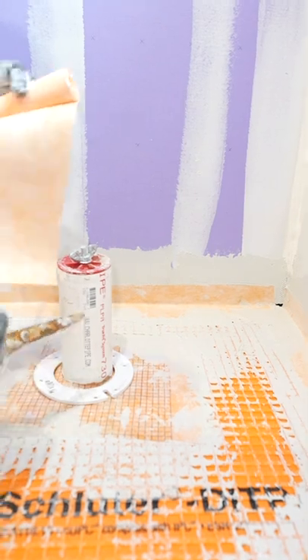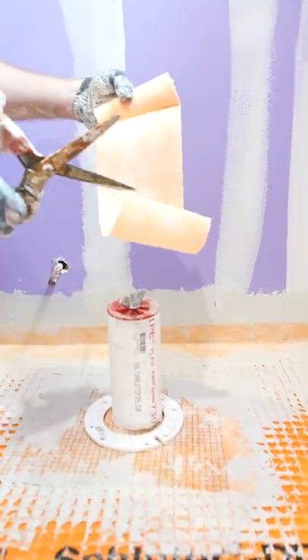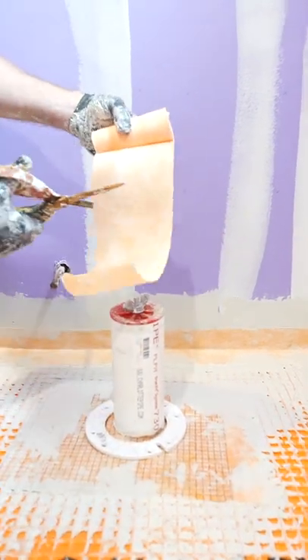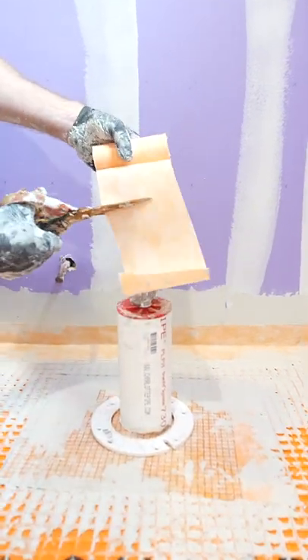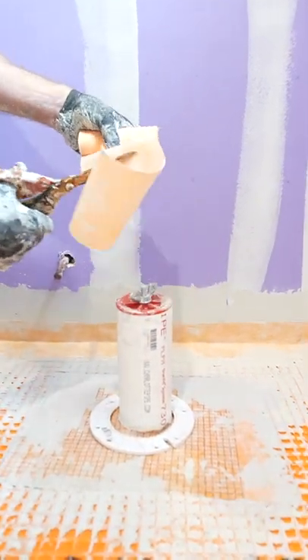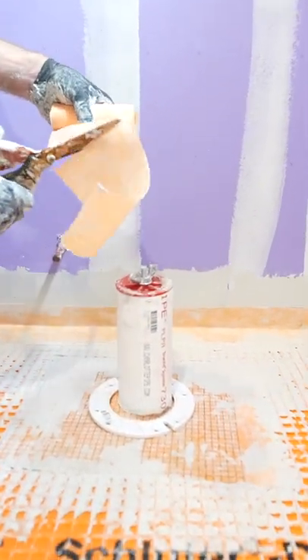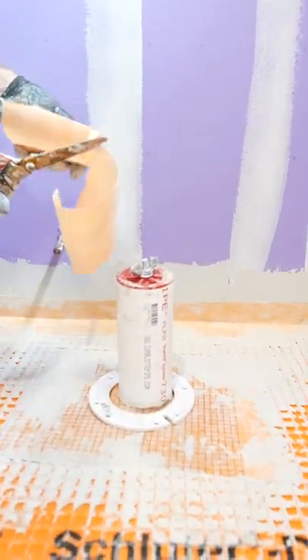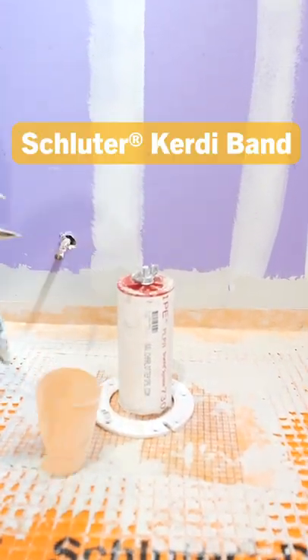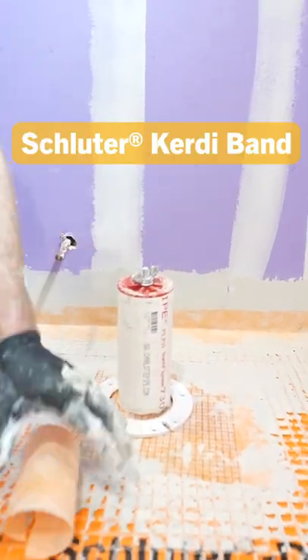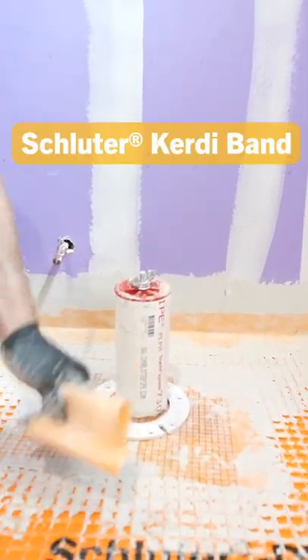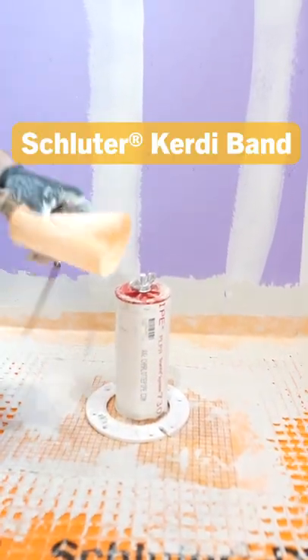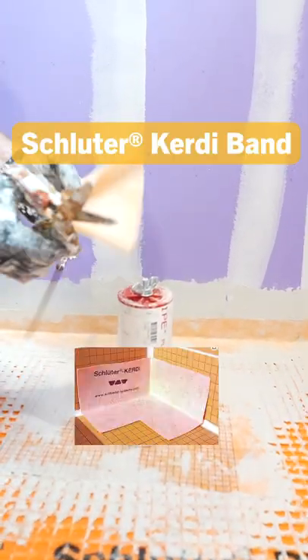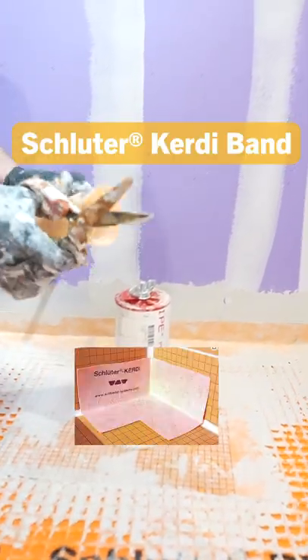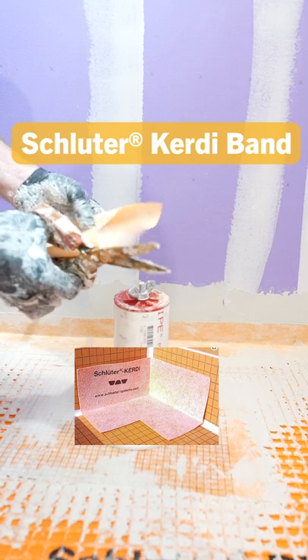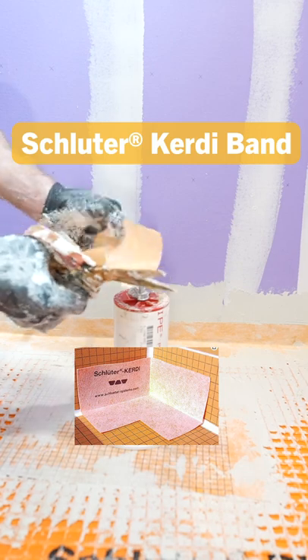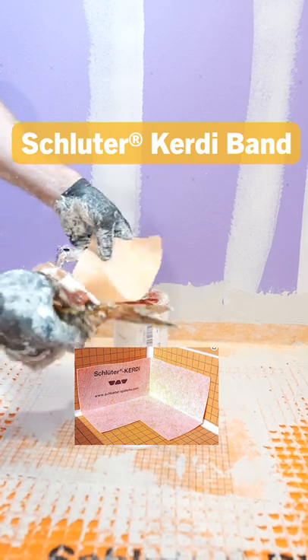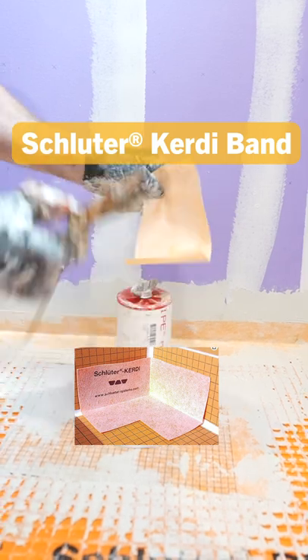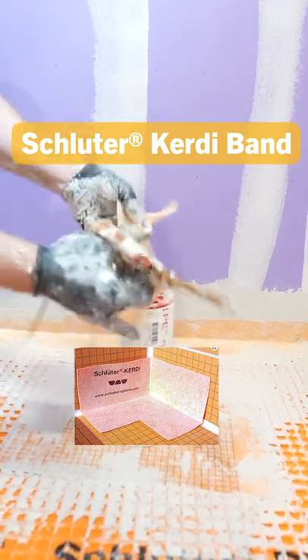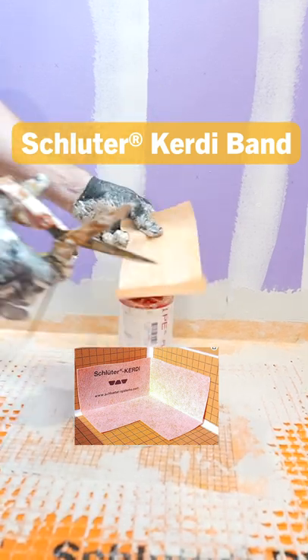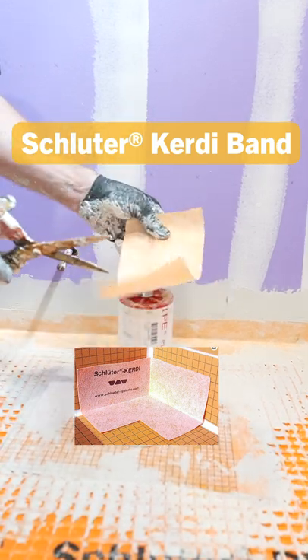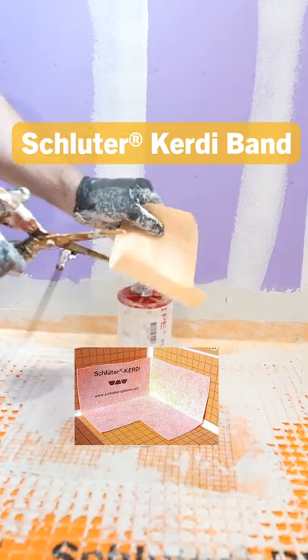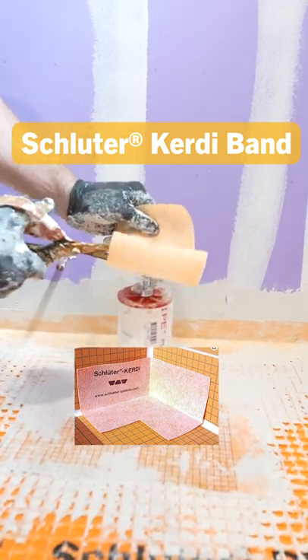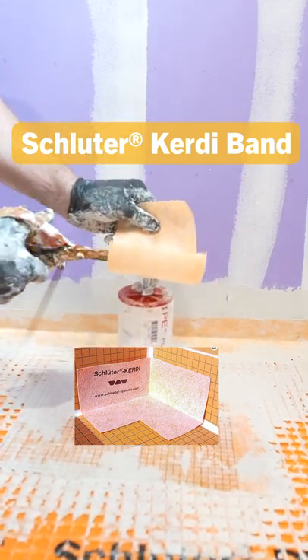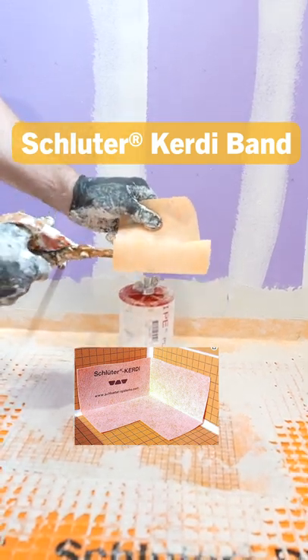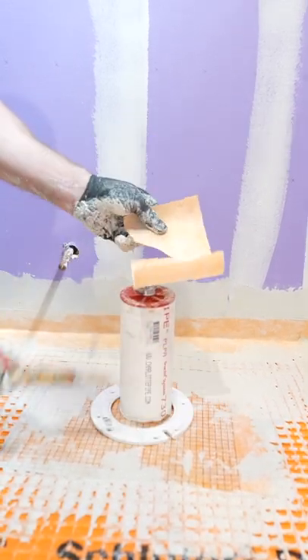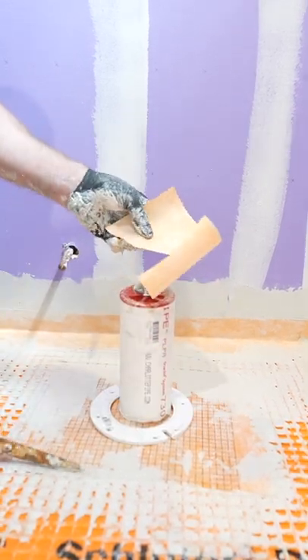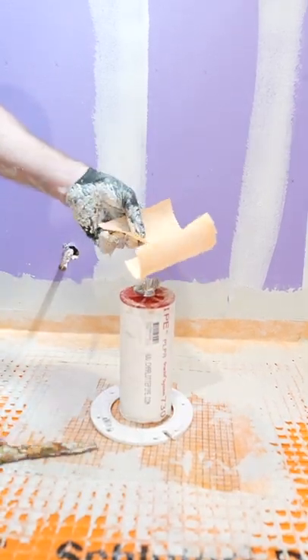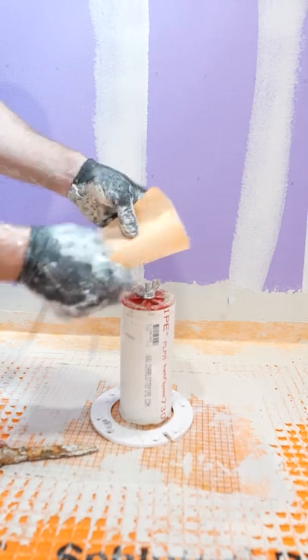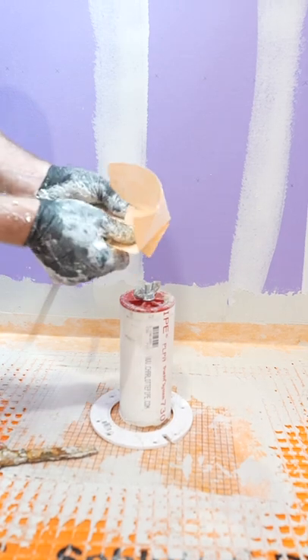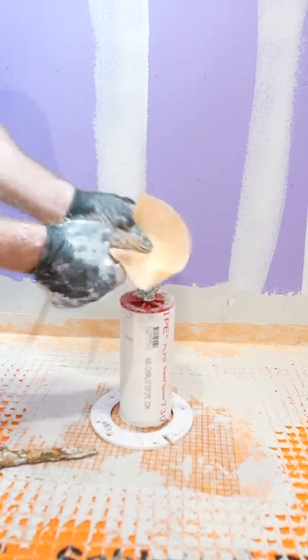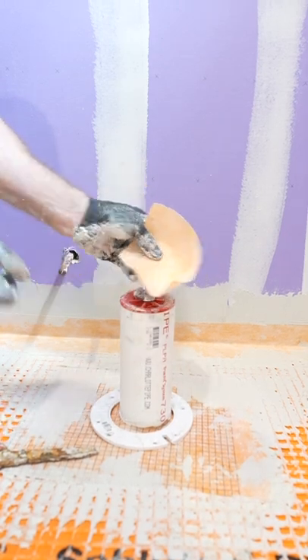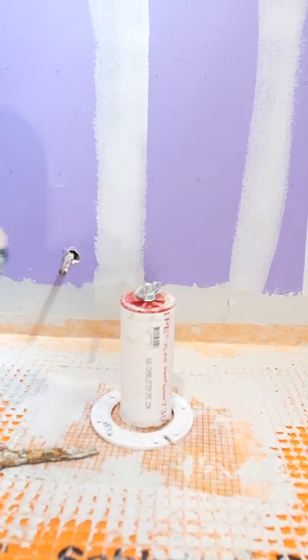To make a homemade corner, rather than having to spend money on those expensive corners, just take a piece of KERDI — 6 inches, 4 inches, whatever — and cut part of it in half. That will allow us to make the corner.